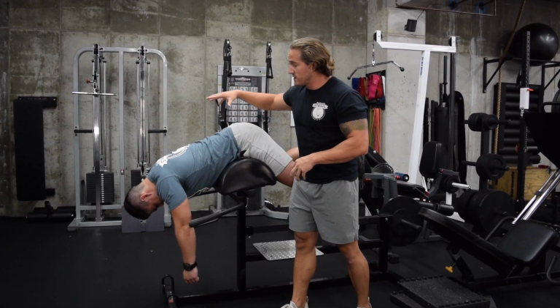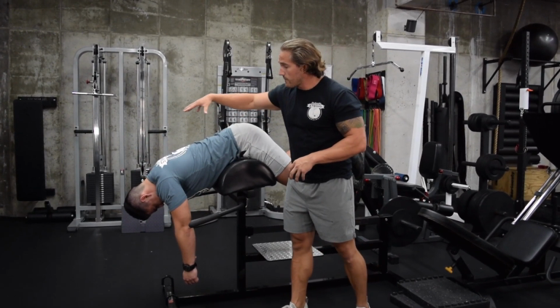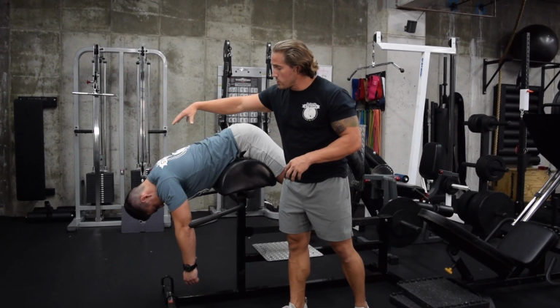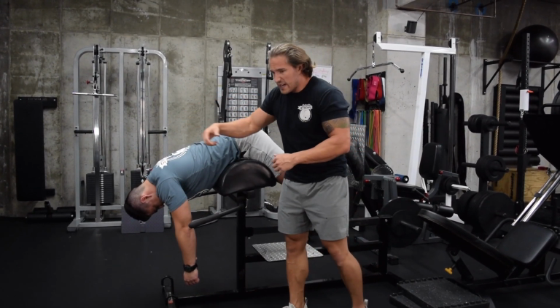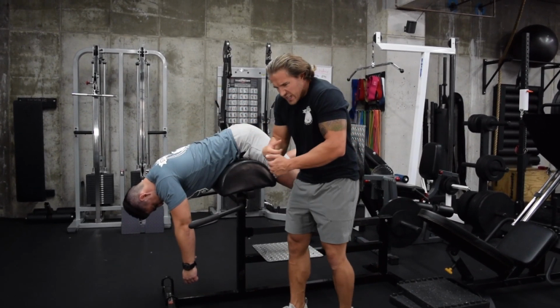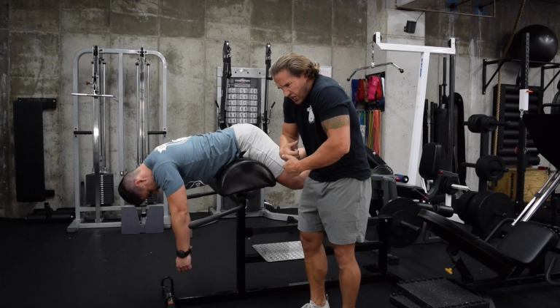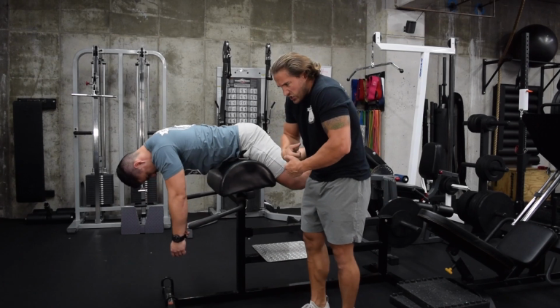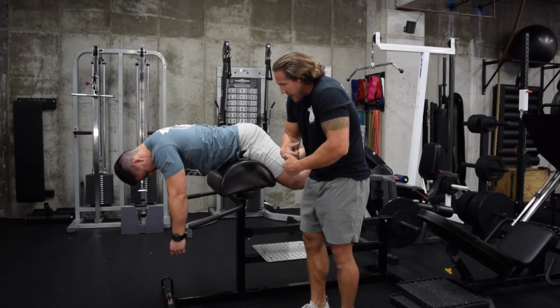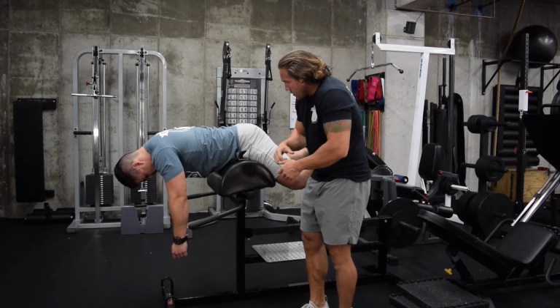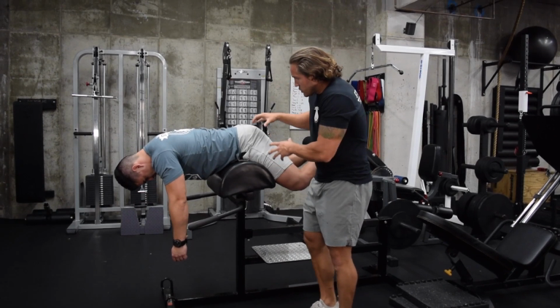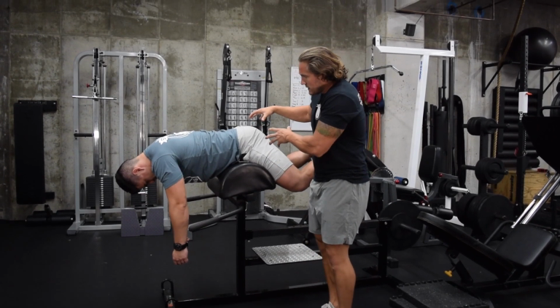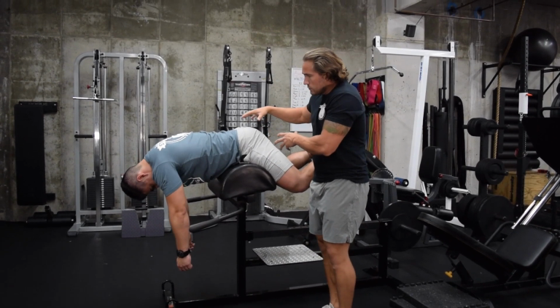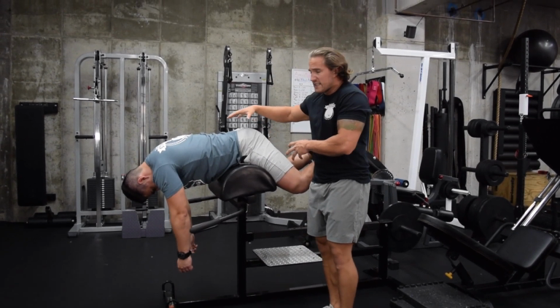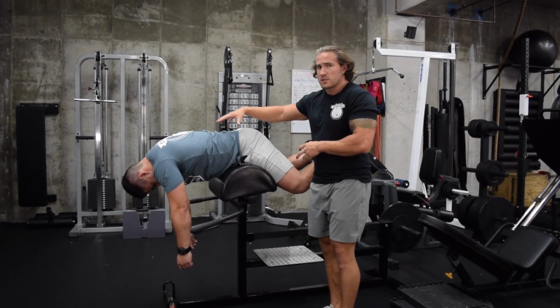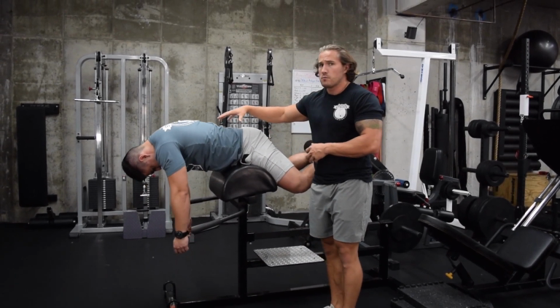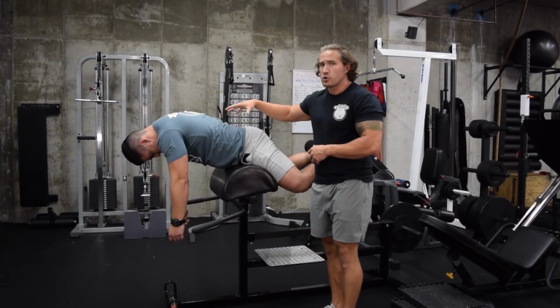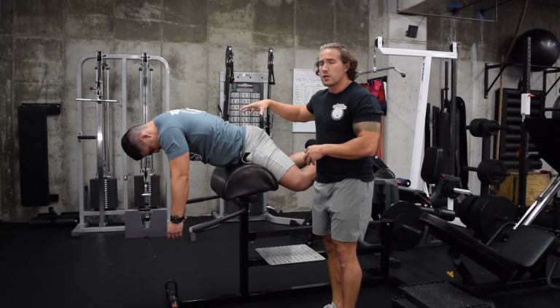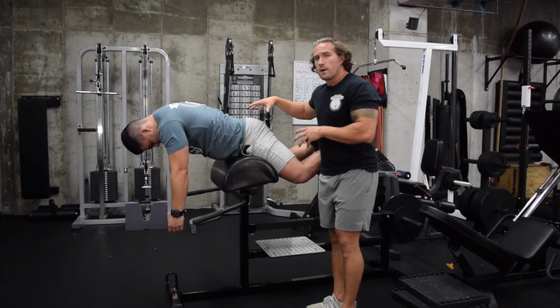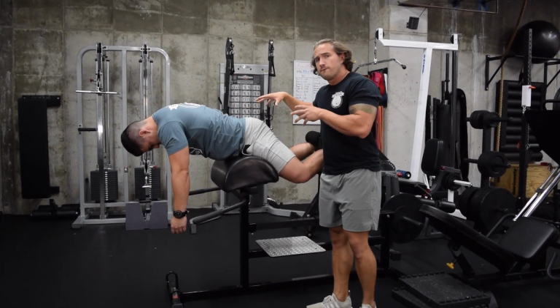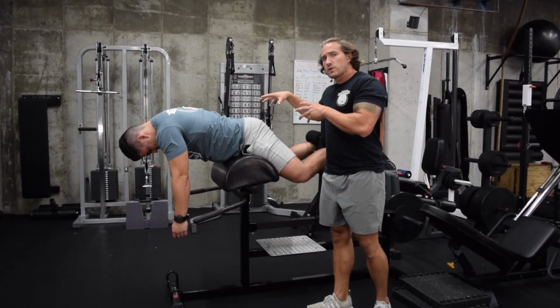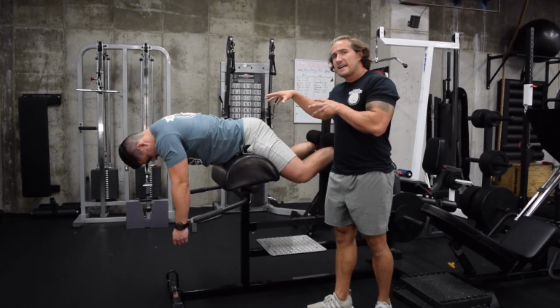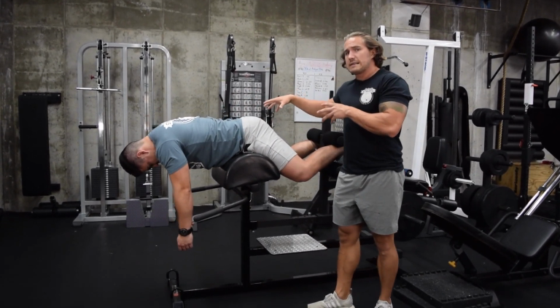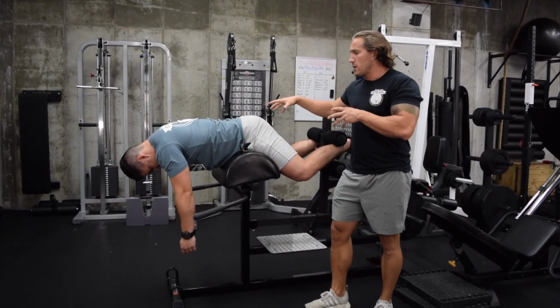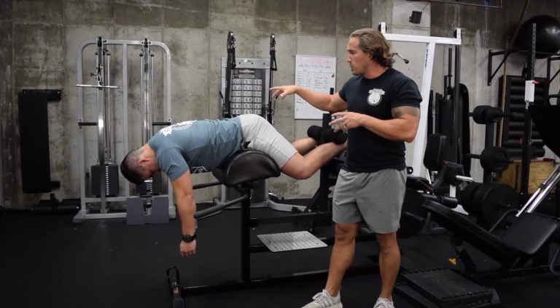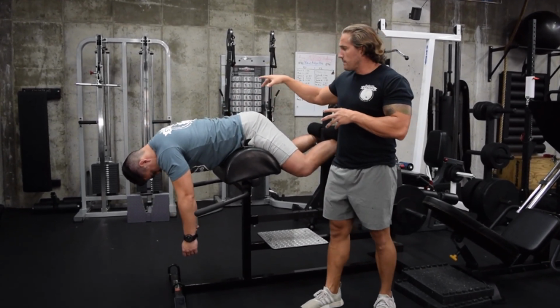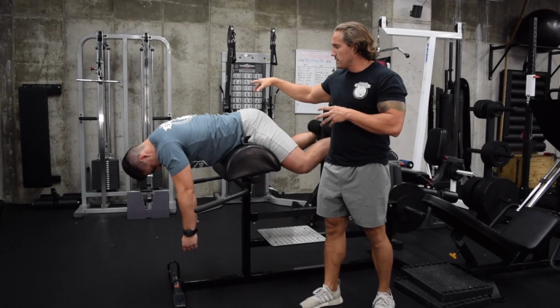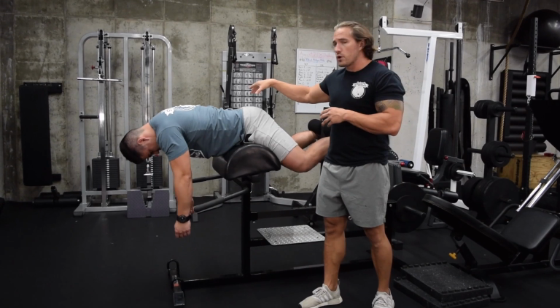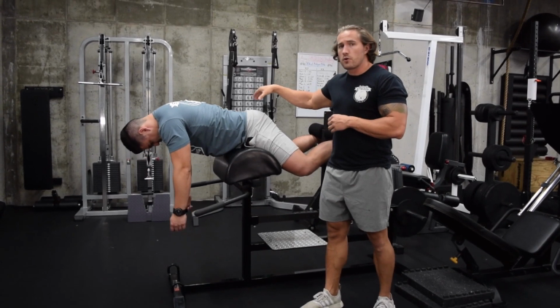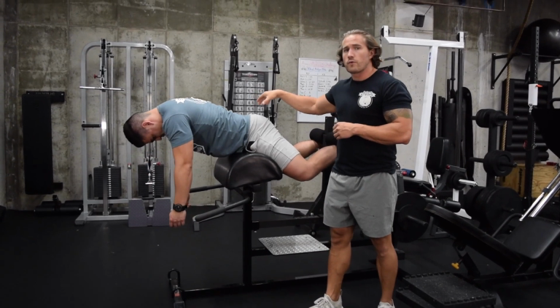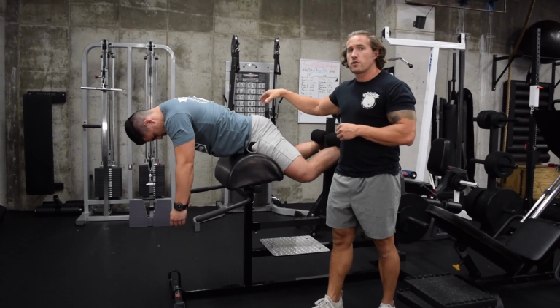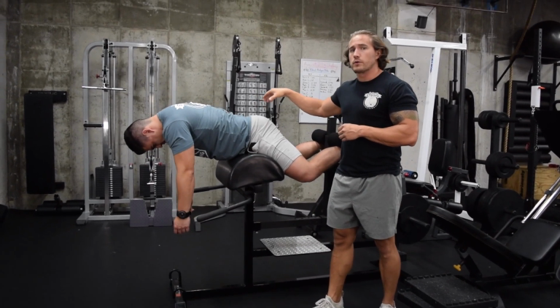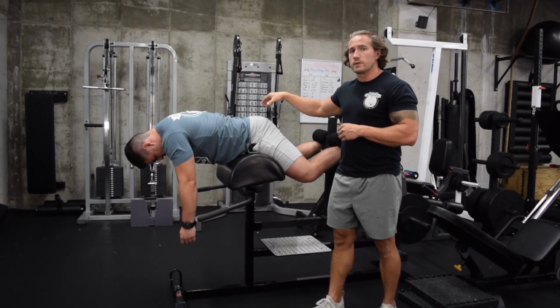So stay rounded over, kind of hunched down. Squeeze the glutes. It's a small motion. Focus on isolating here. Focus on feeling the burn right in your upper glutes.